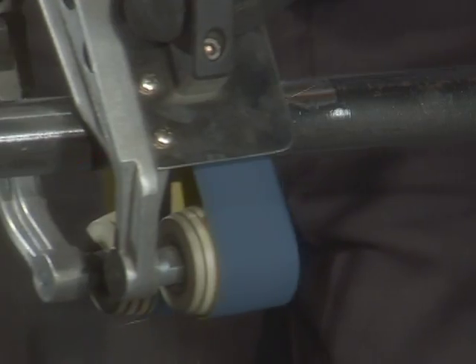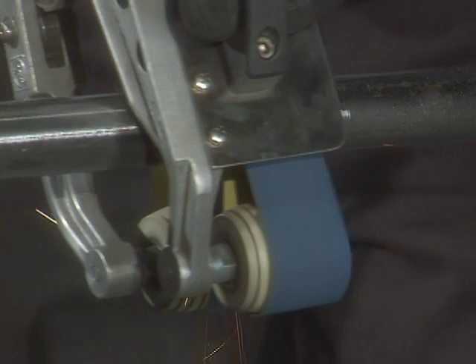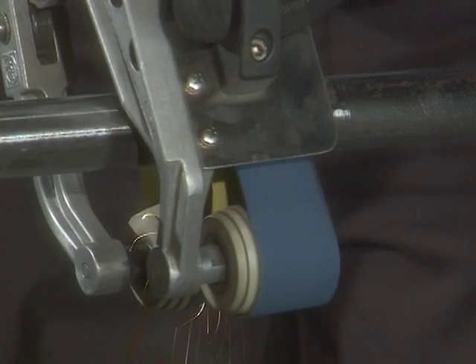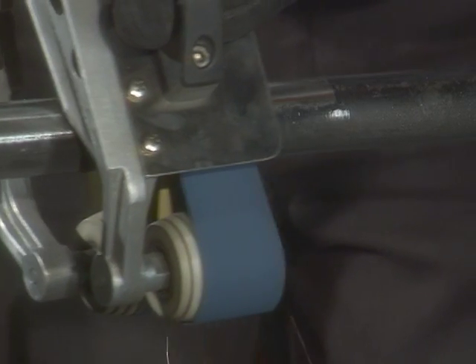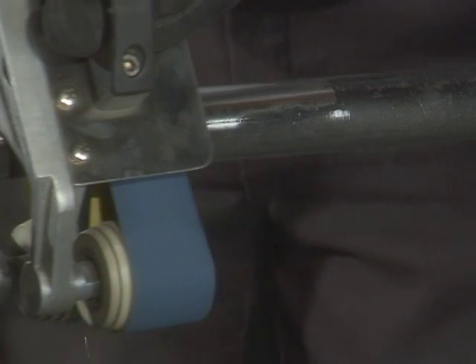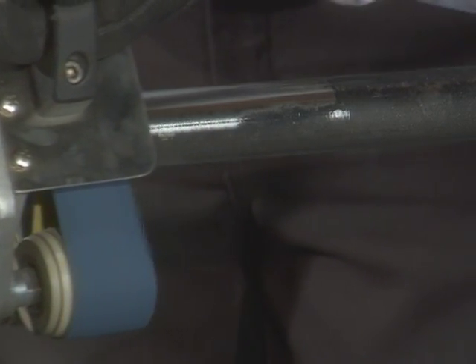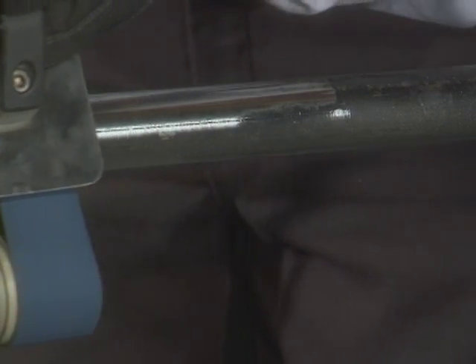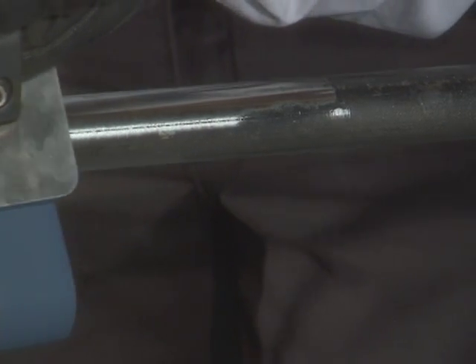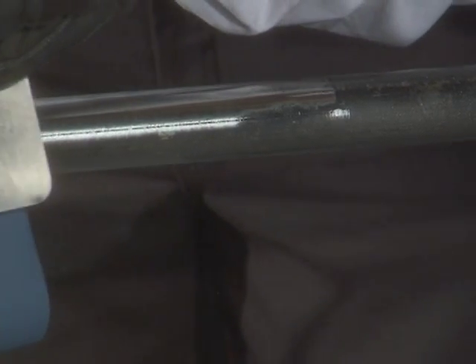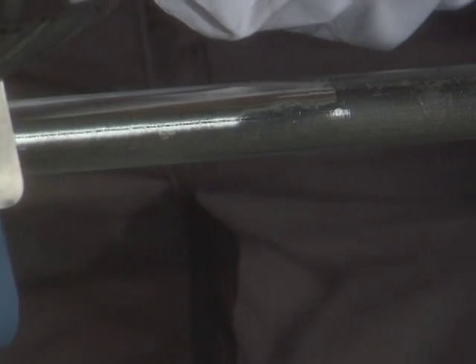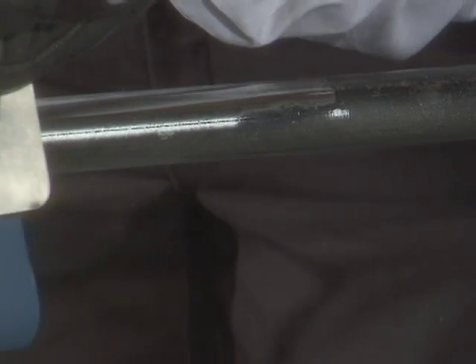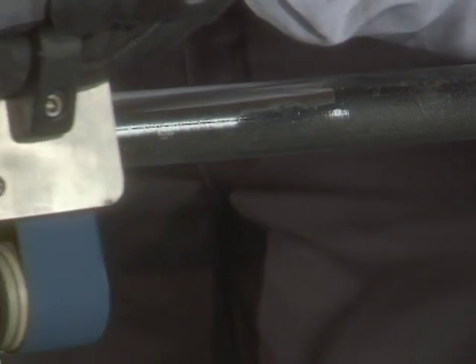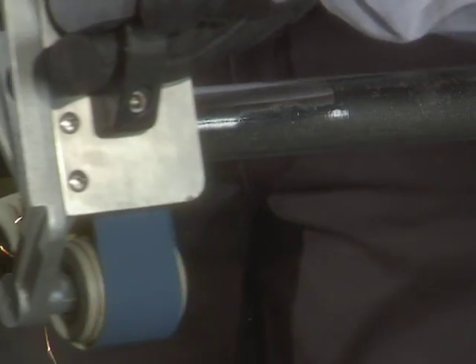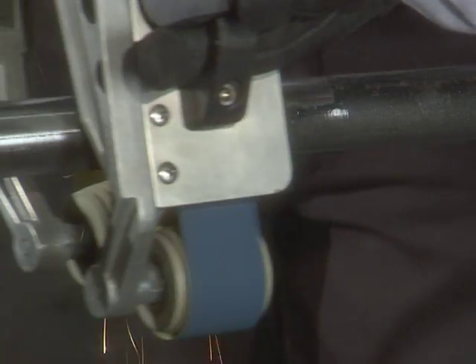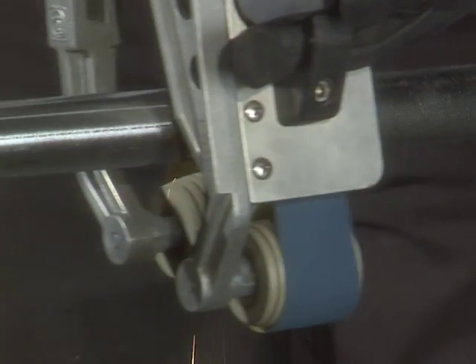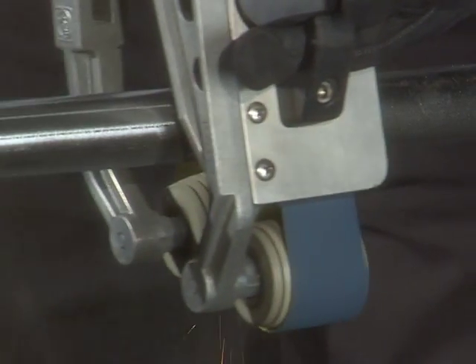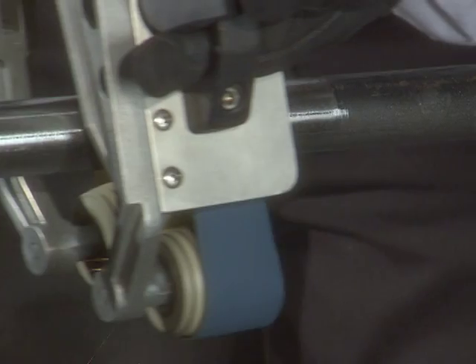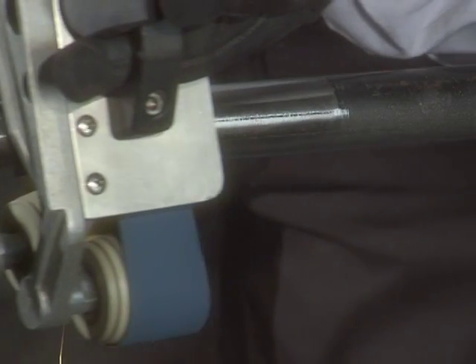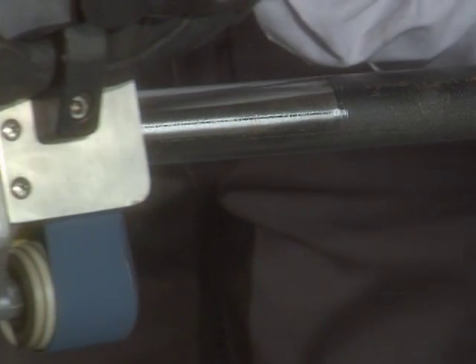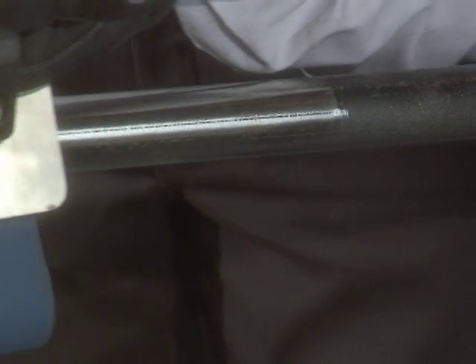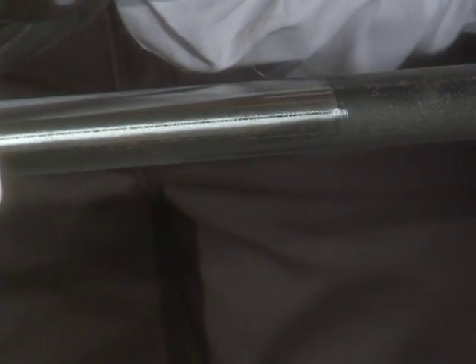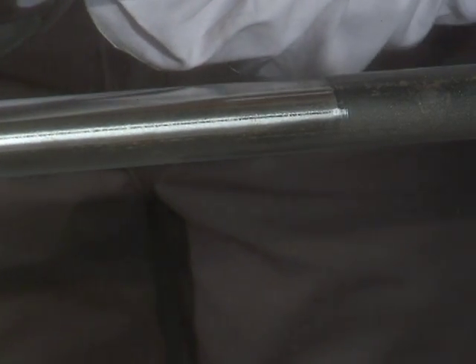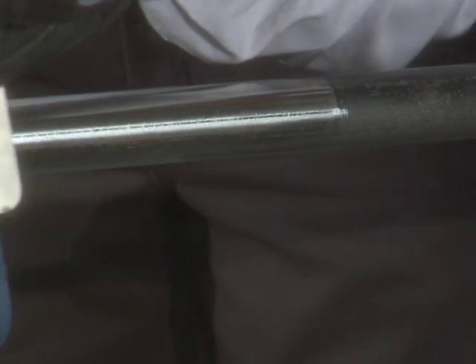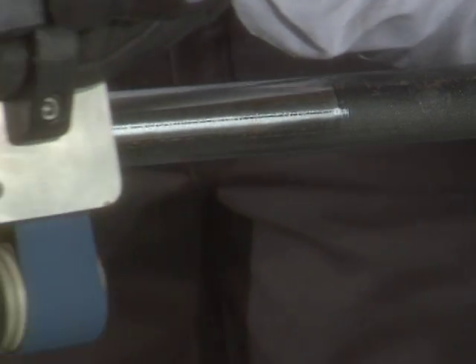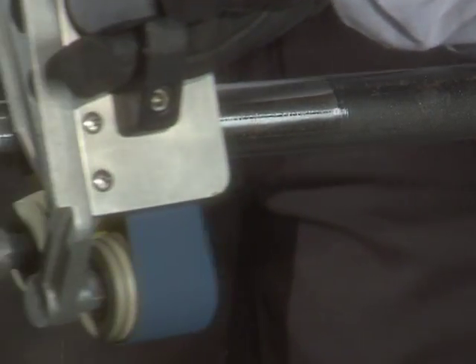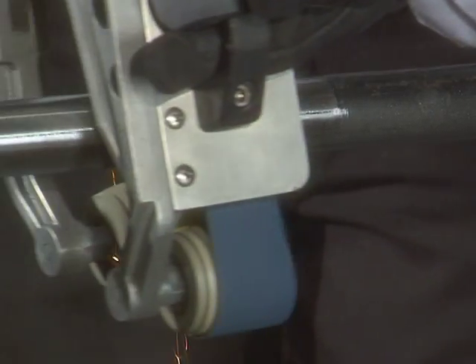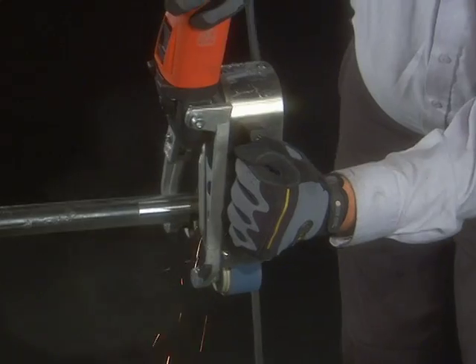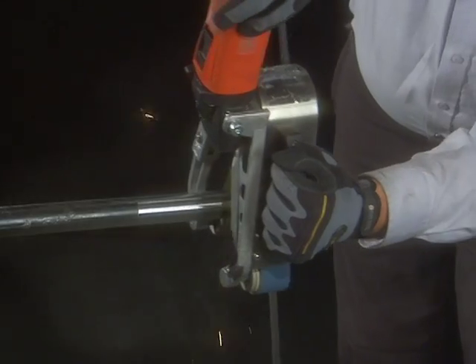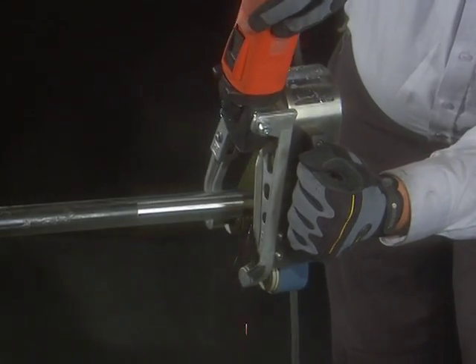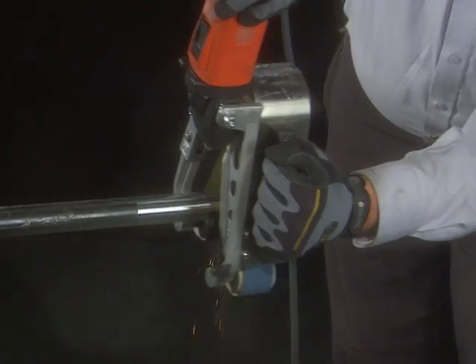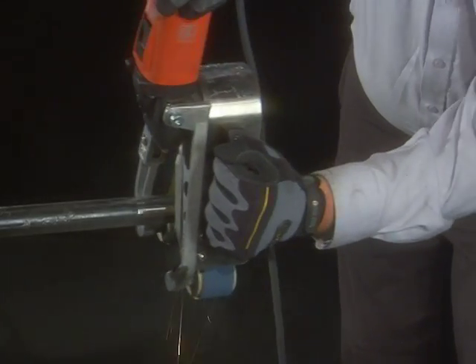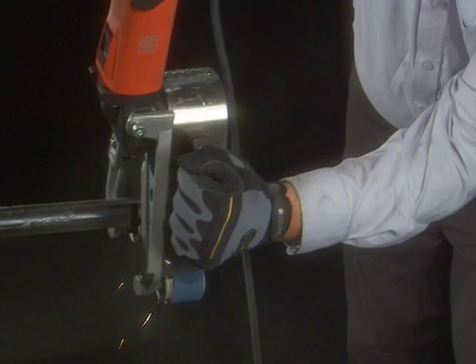If you work on pipe of any kind, you need the pipe polisher. Ask your FineTool representative to give you a full demo, or log on to fine.com for complete specs and details.